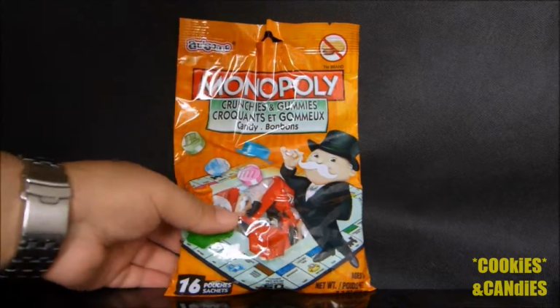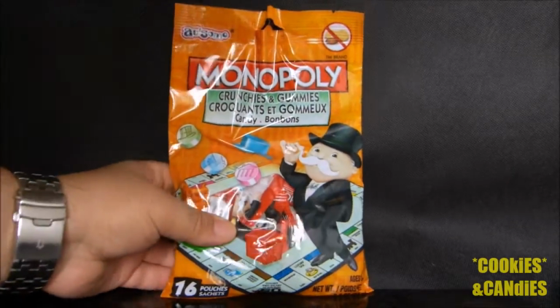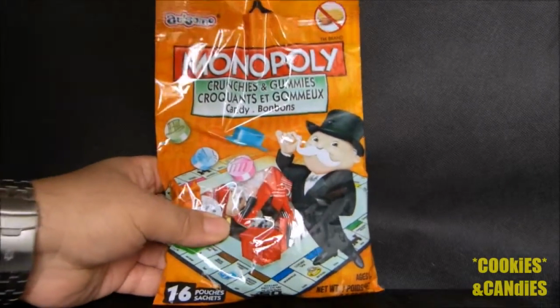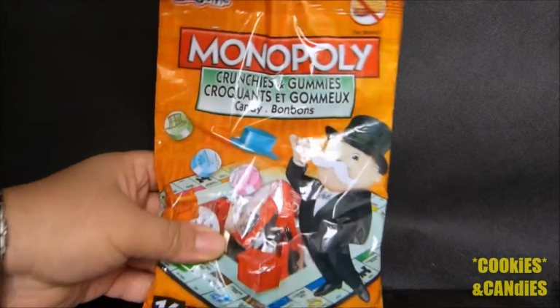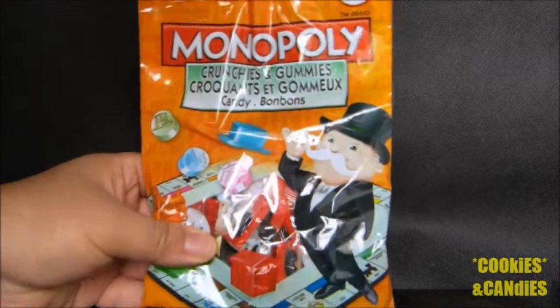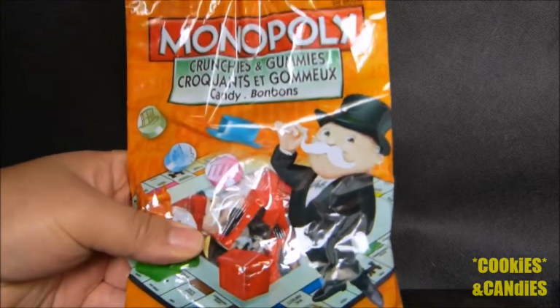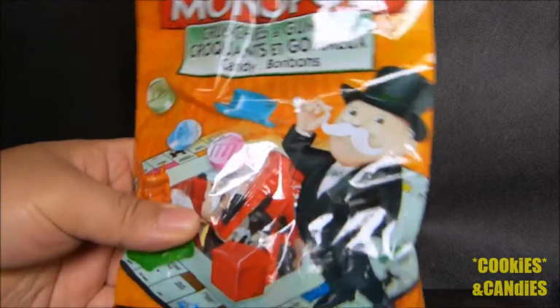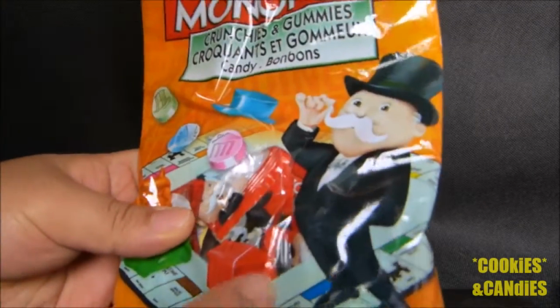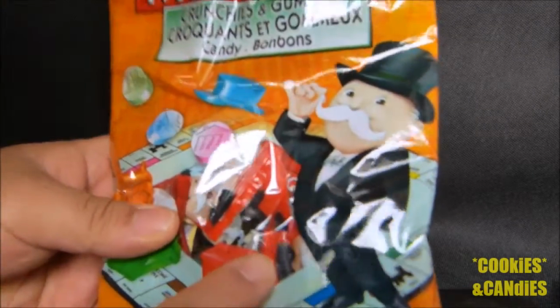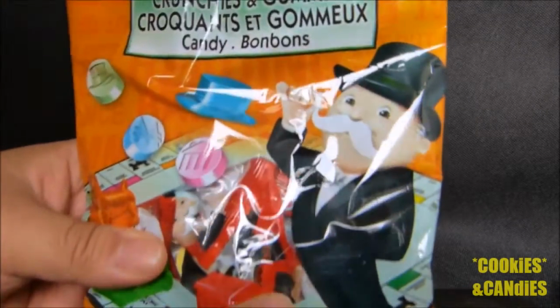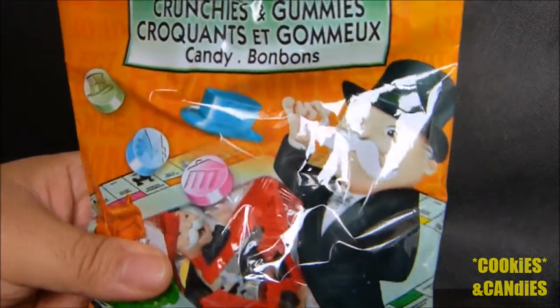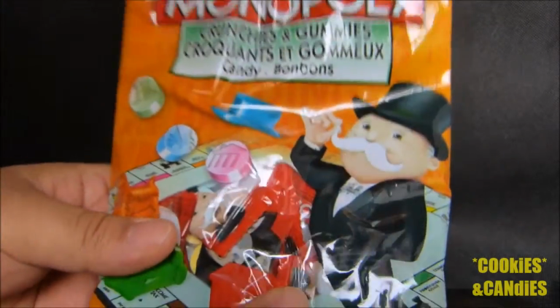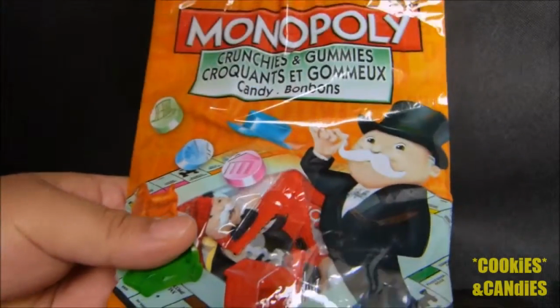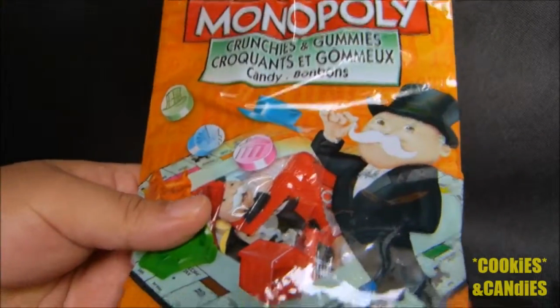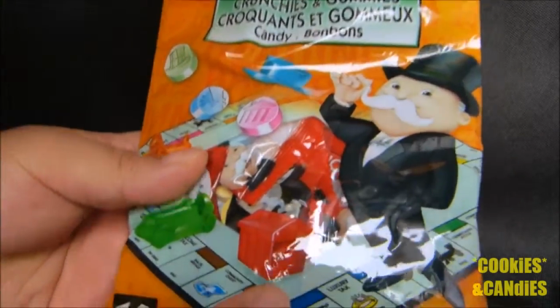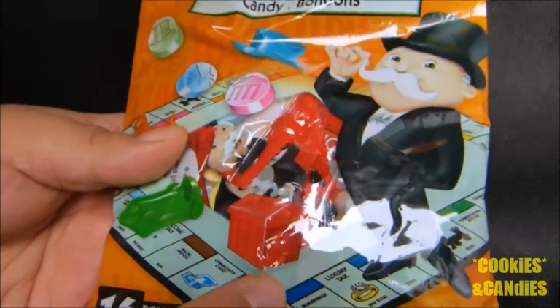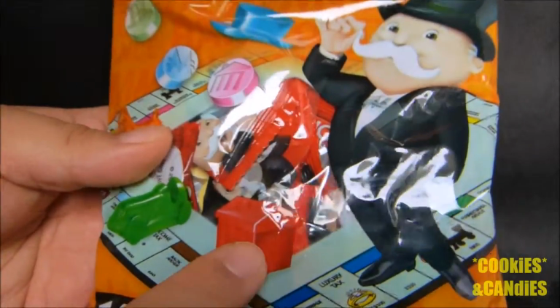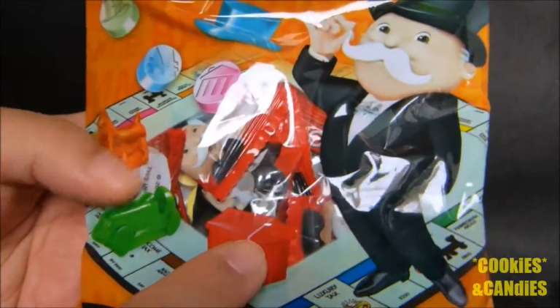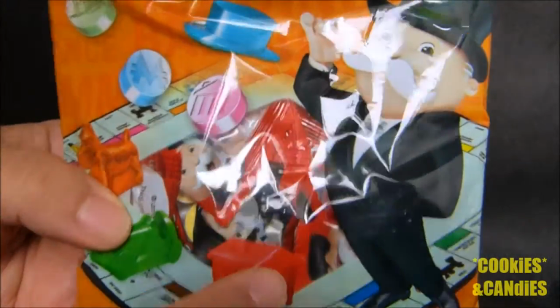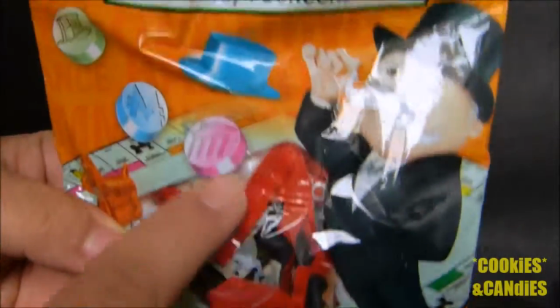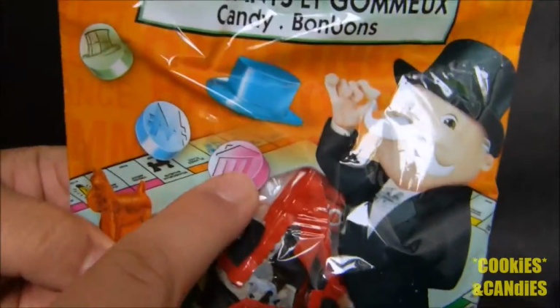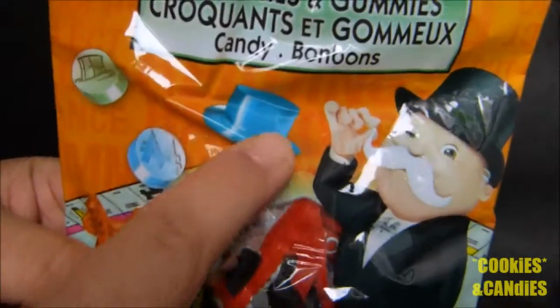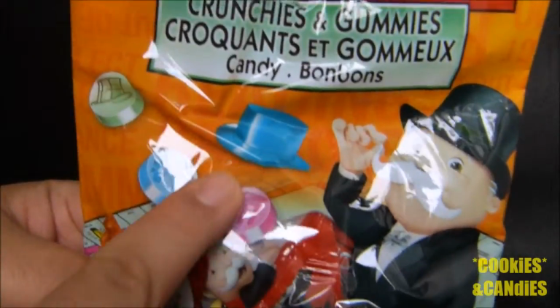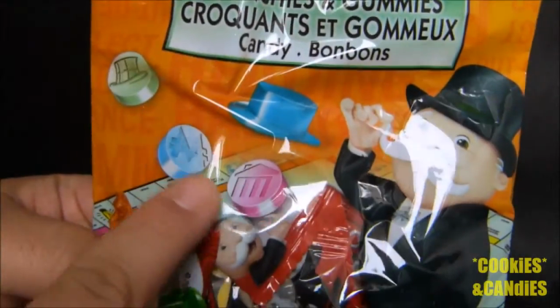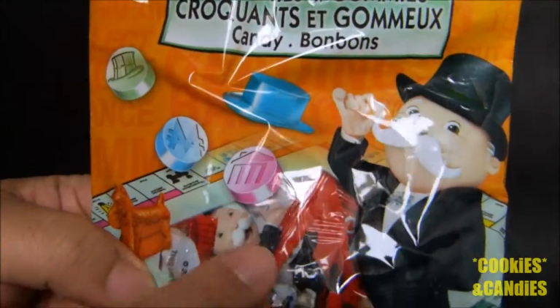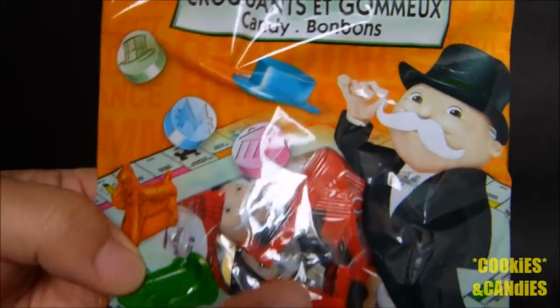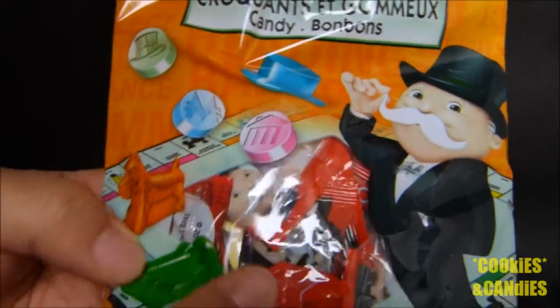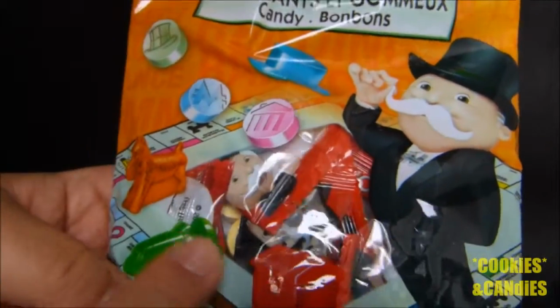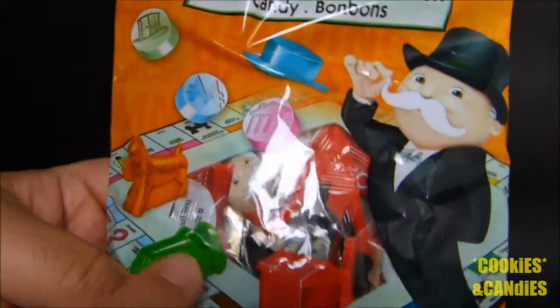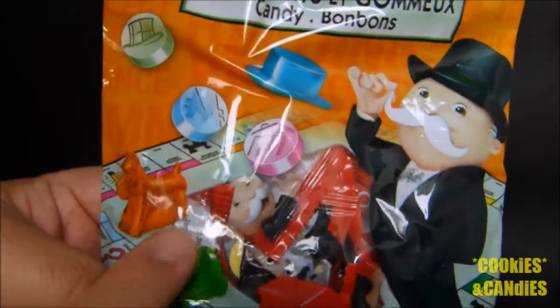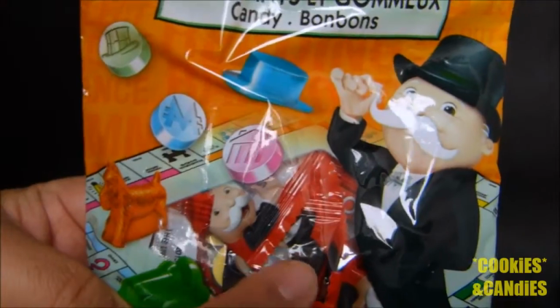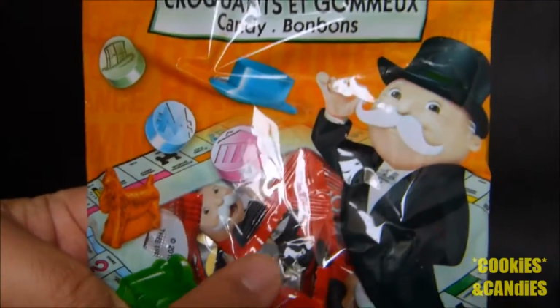As you can see, it's based on the Monopoly board game, with the candy pieces looking like parts of the board game.